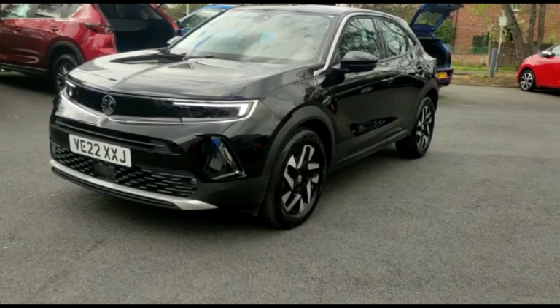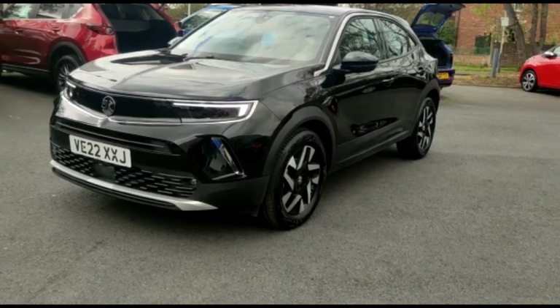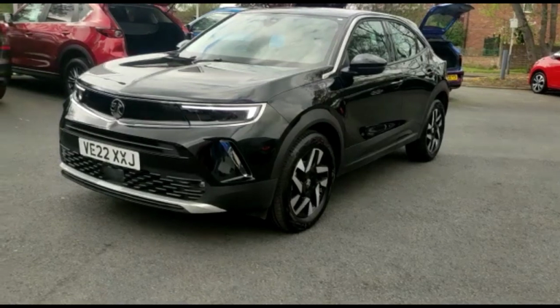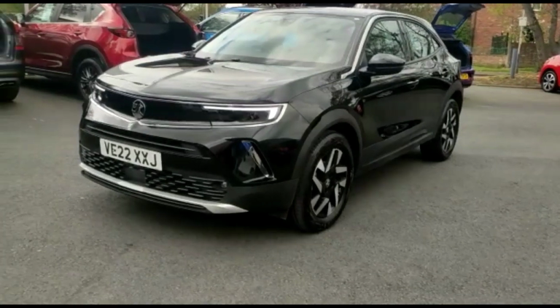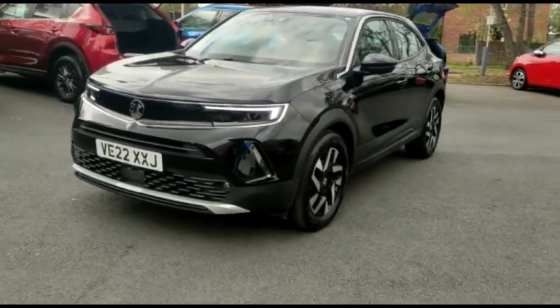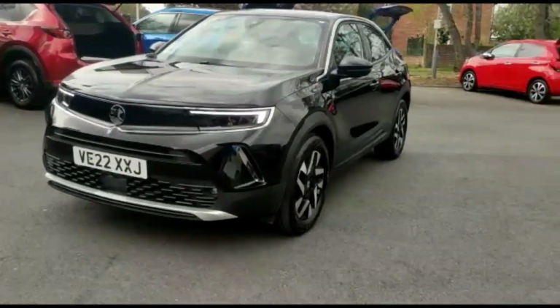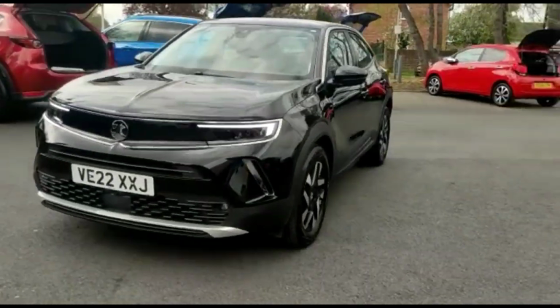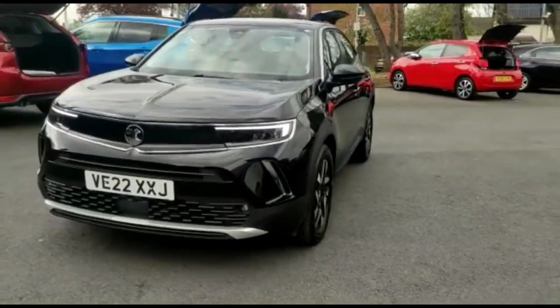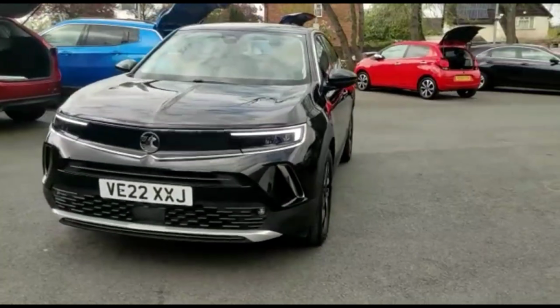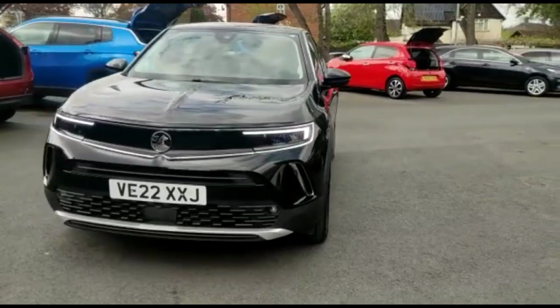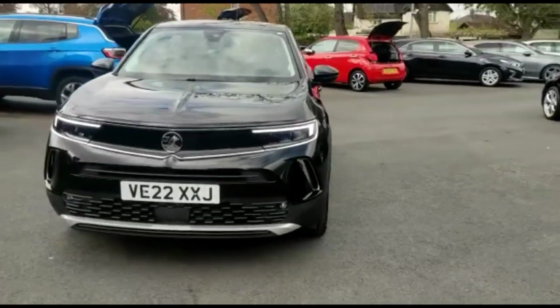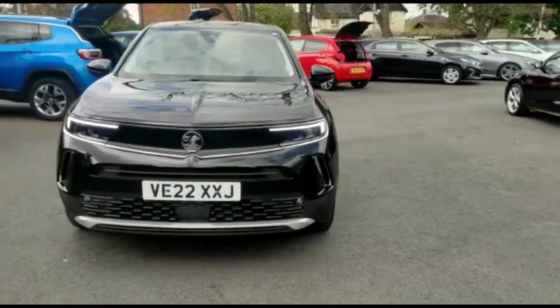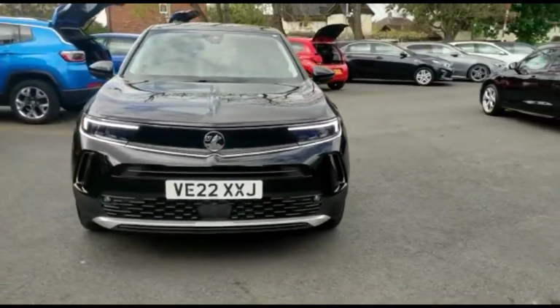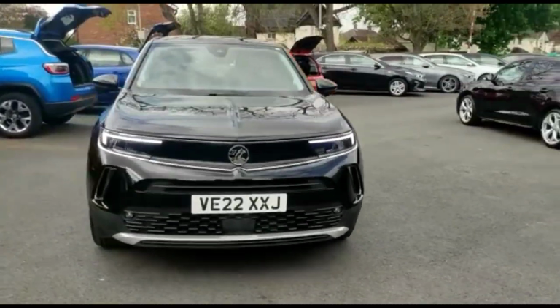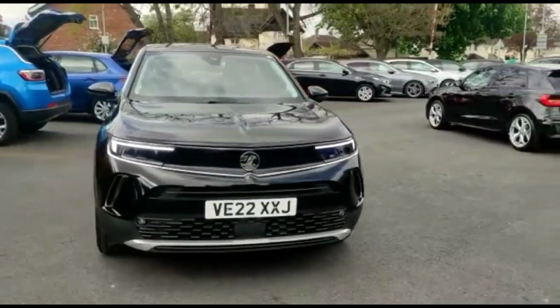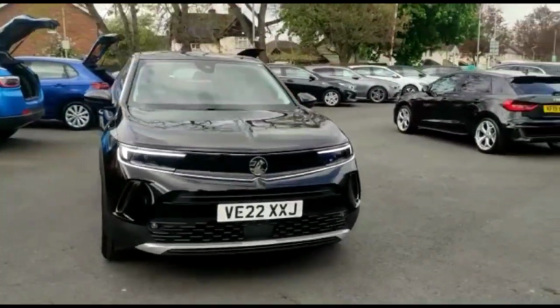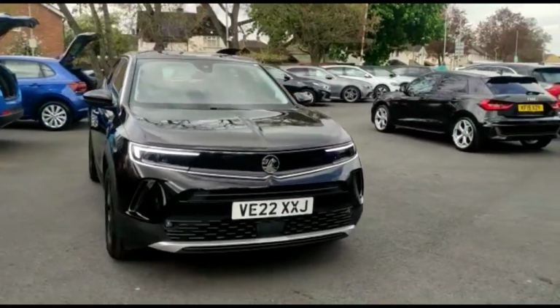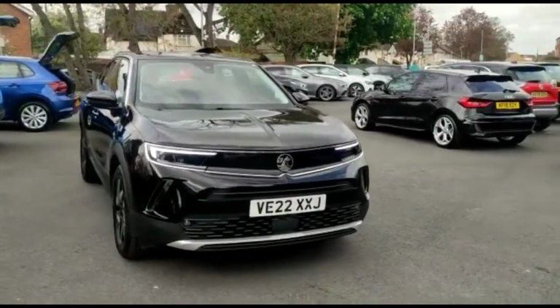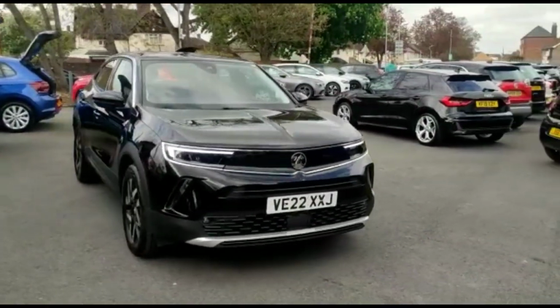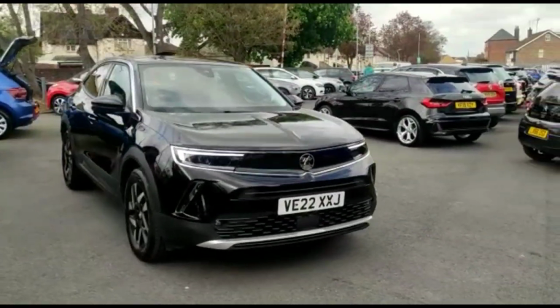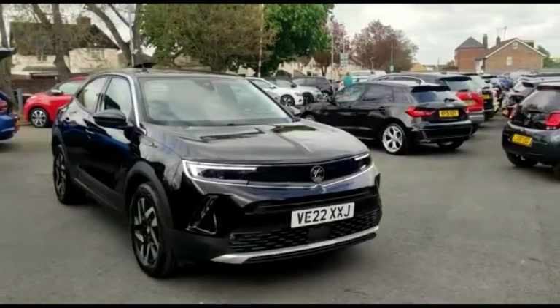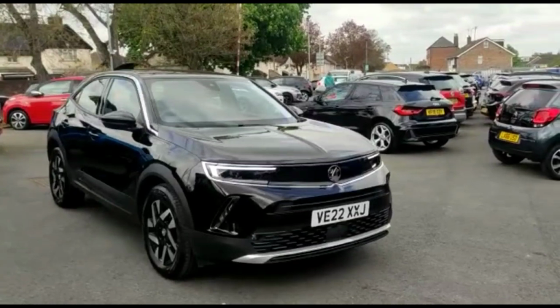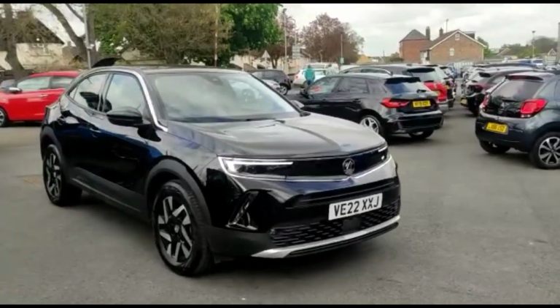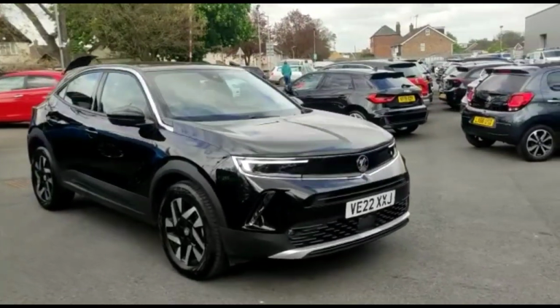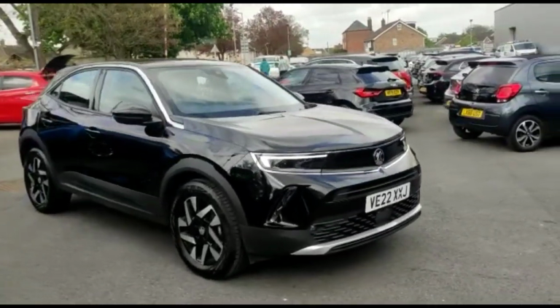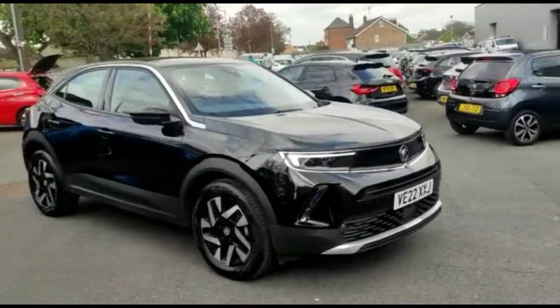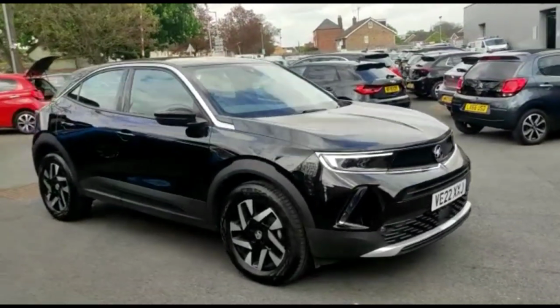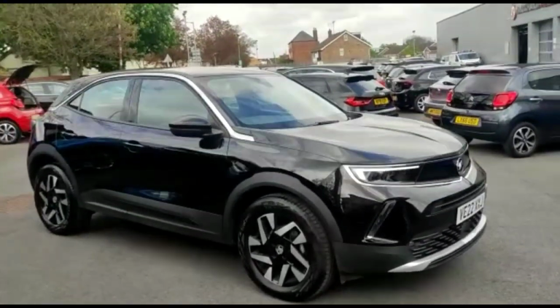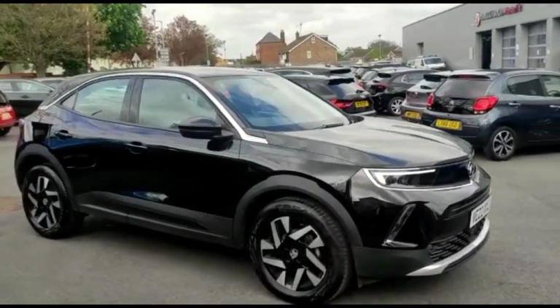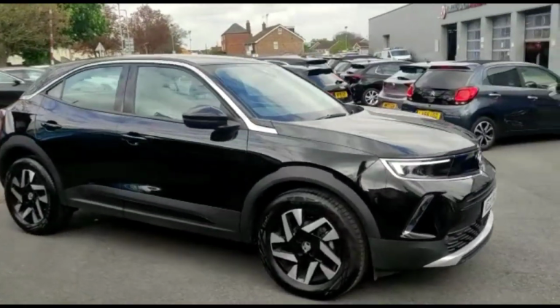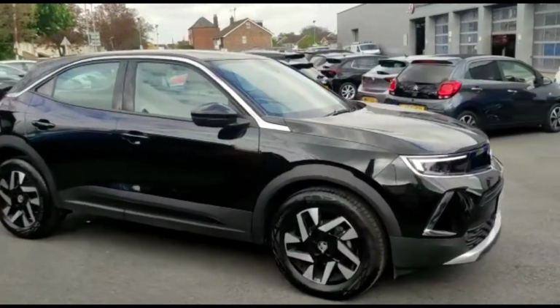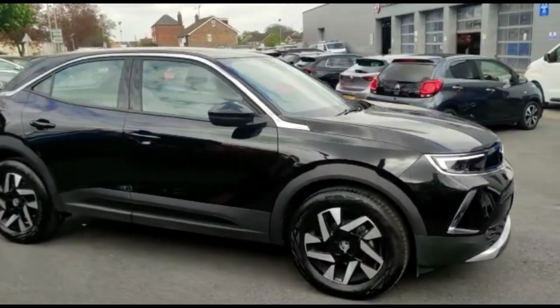Hello and welcome to Baylis Vauxhall. Today we're viewing a Vauxhall Mokka 1.2 Turbo Elite Edition. This vehicle has covered 4,995 miles and is finished in diamond black. It also comes with Baylis warranty with the option to extend it to up to 36 months.